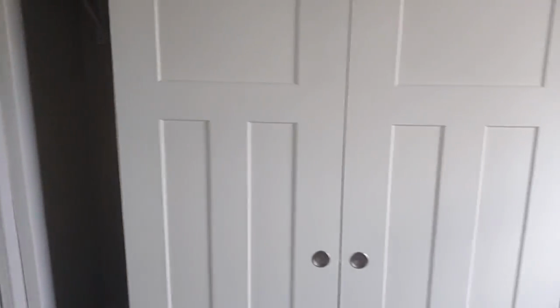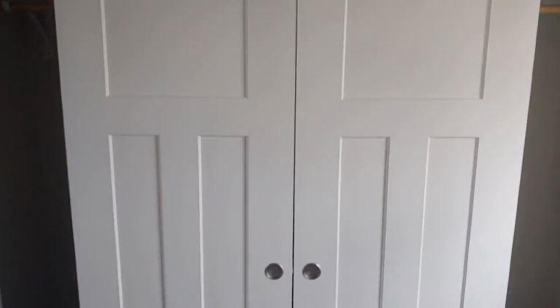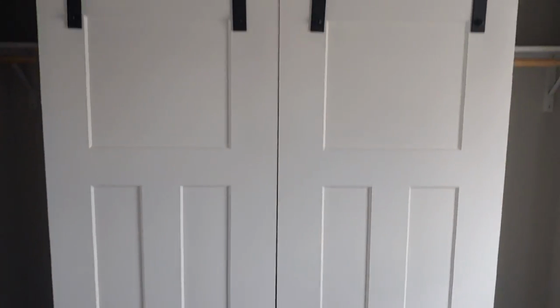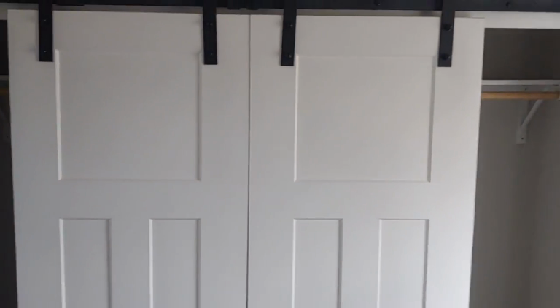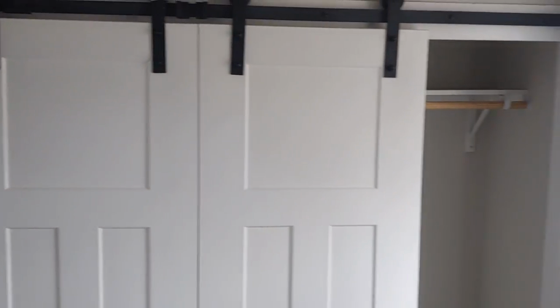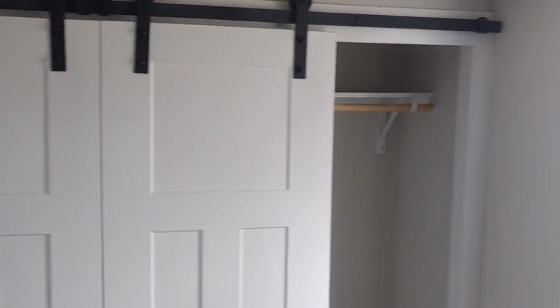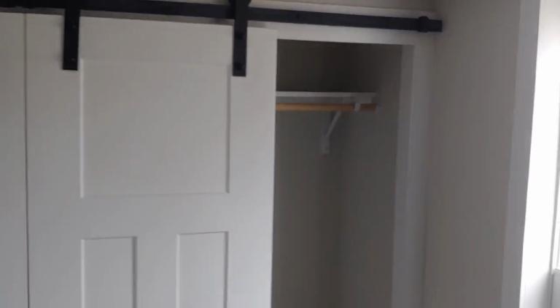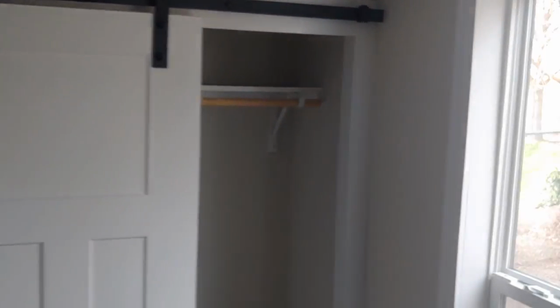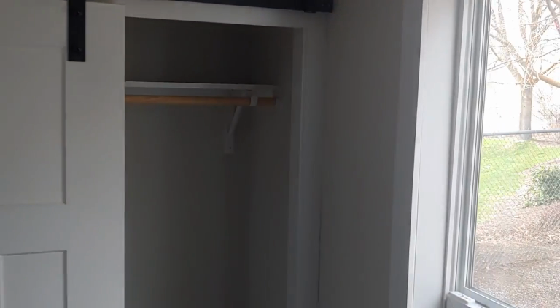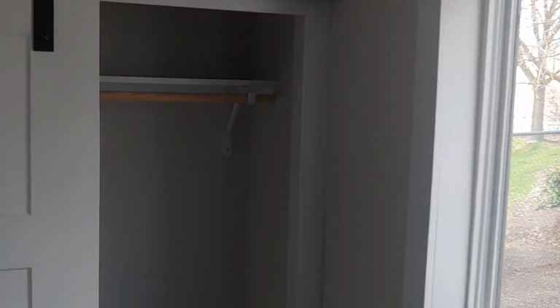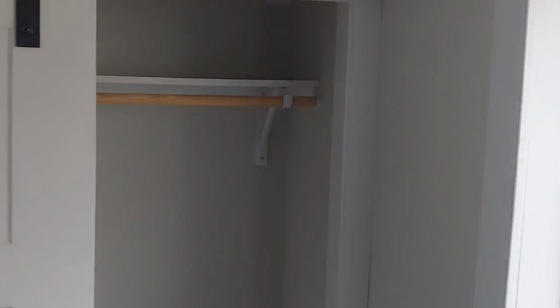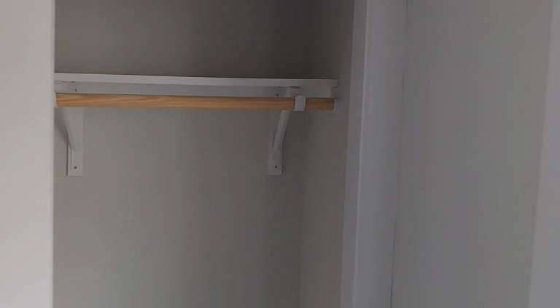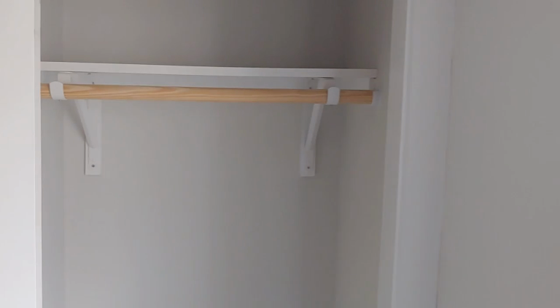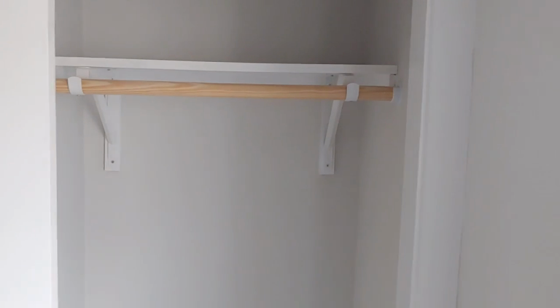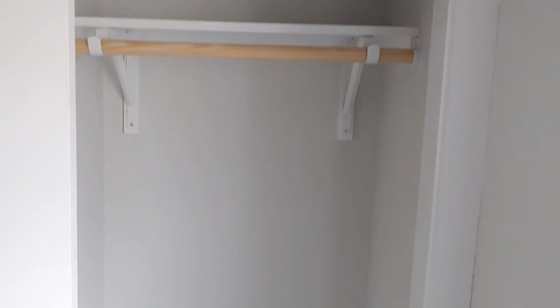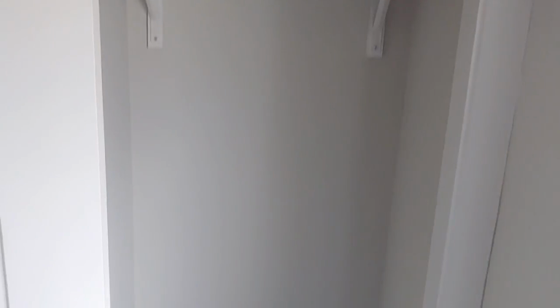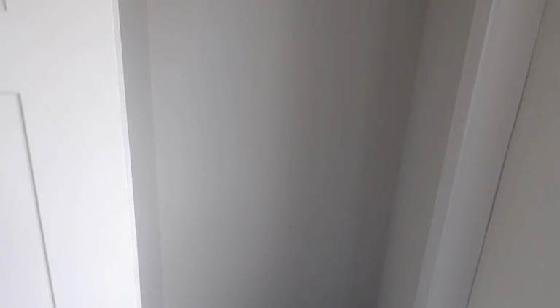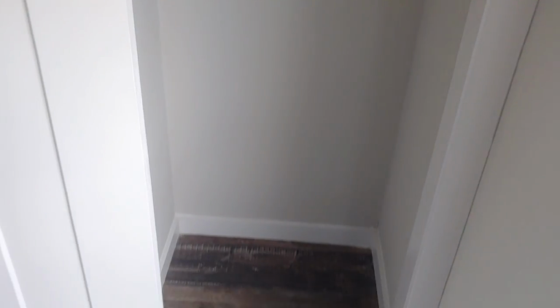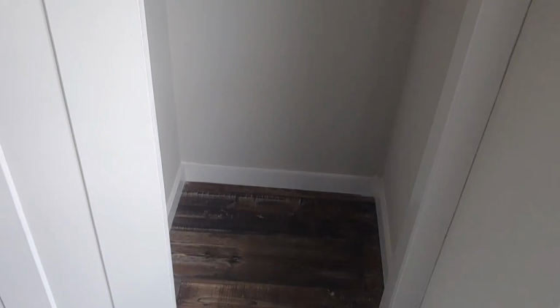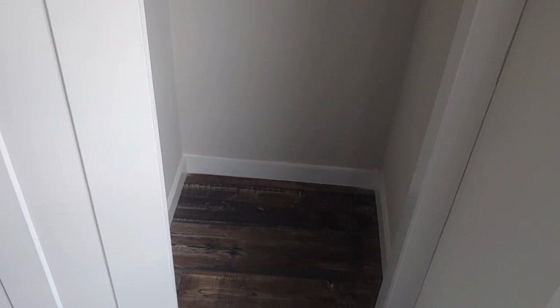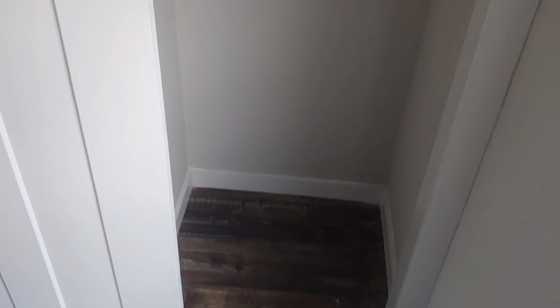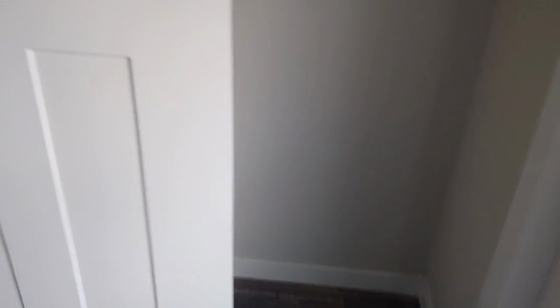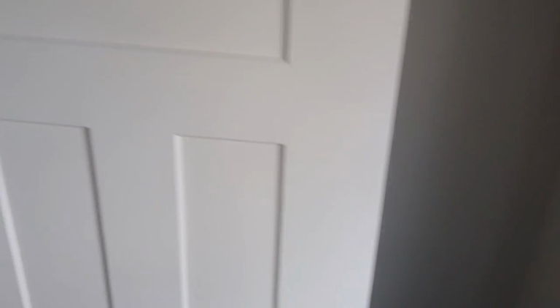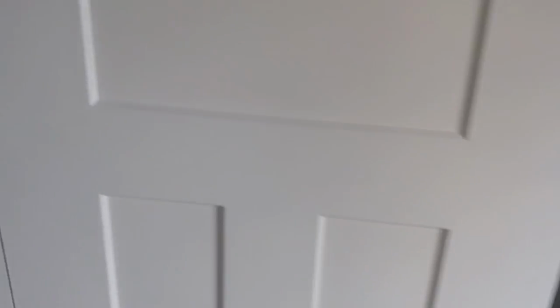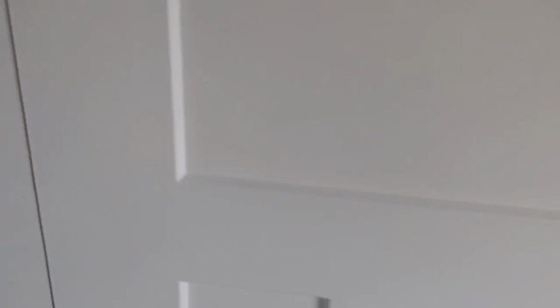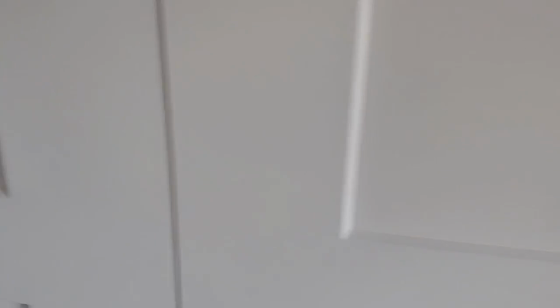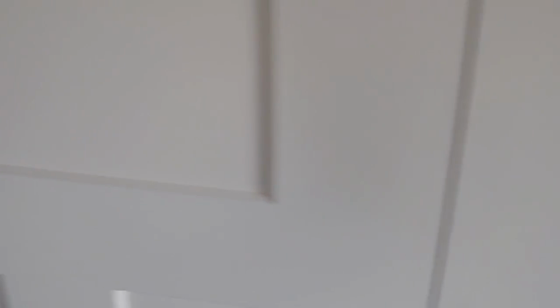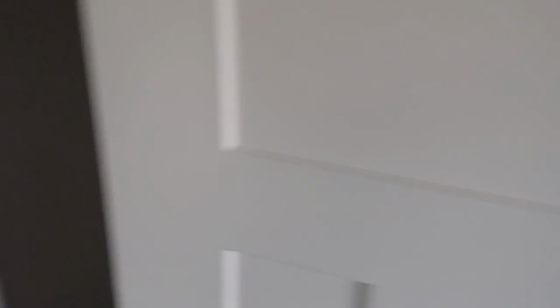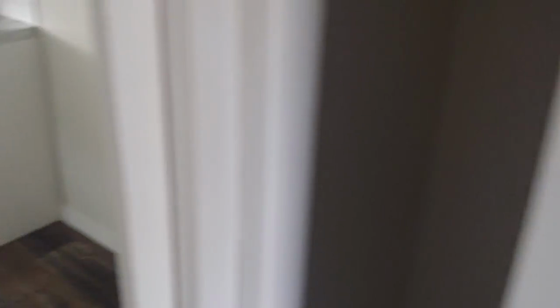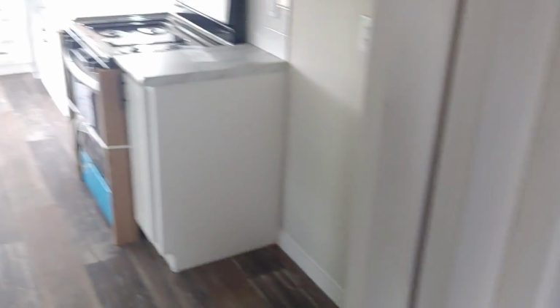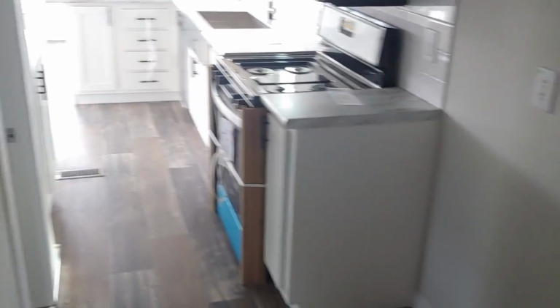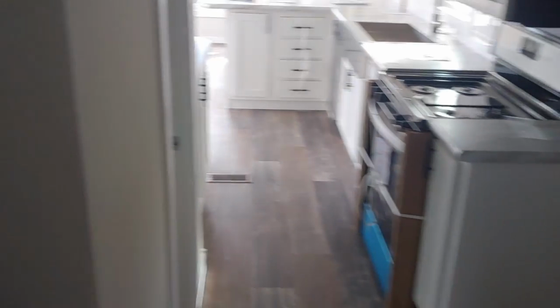Let me turn around and show you the closet — we did the barn doors. You have hanging space on each side and this whole cabinet here, and then you've got a bank of drawers in the center with the TV location.